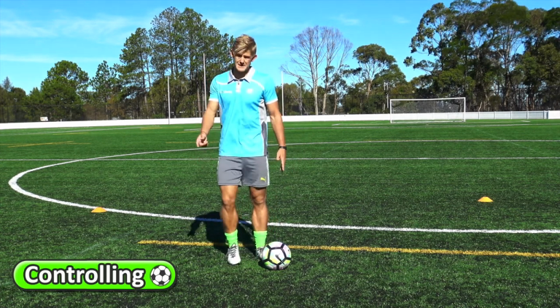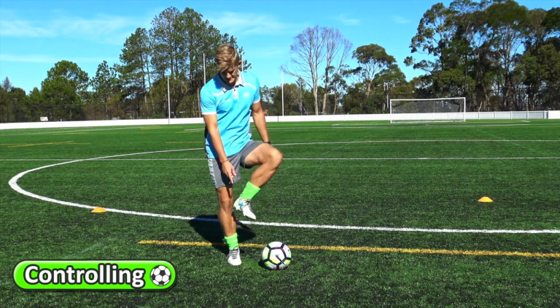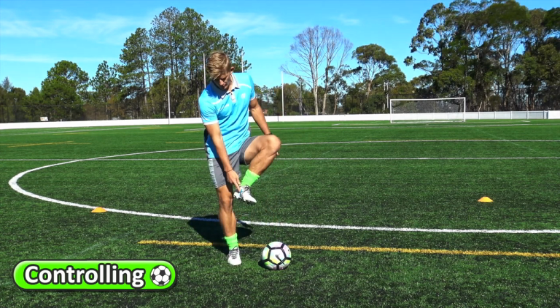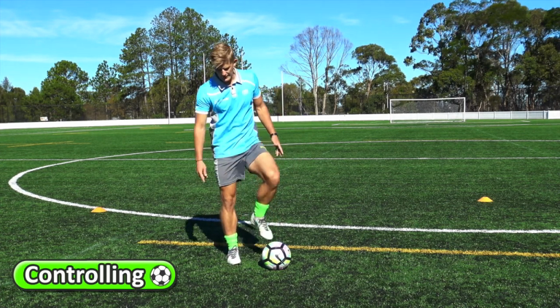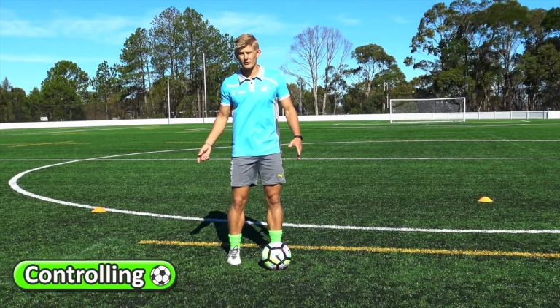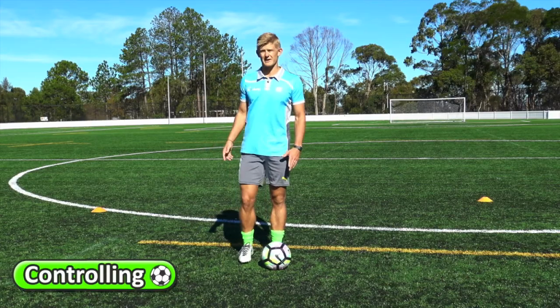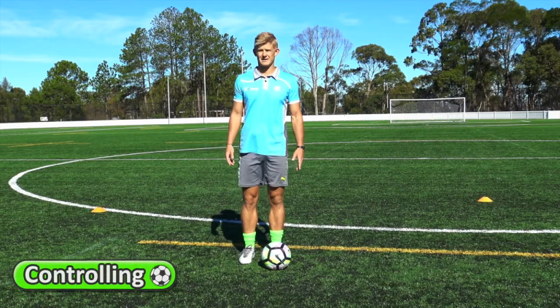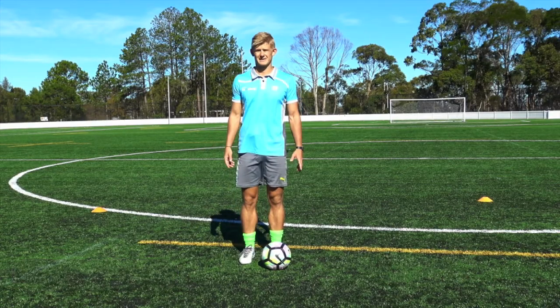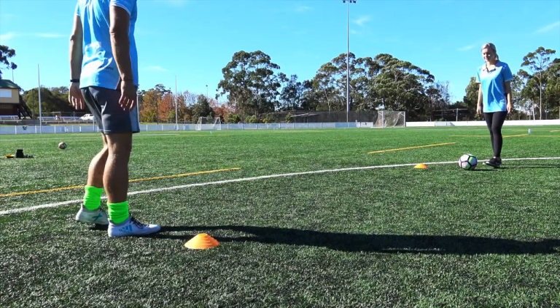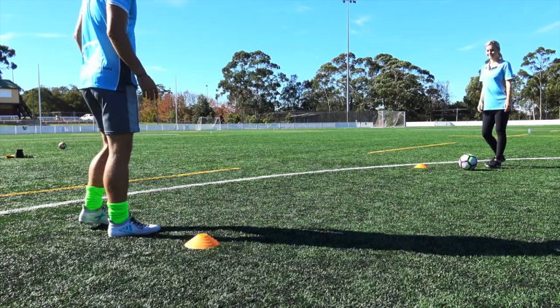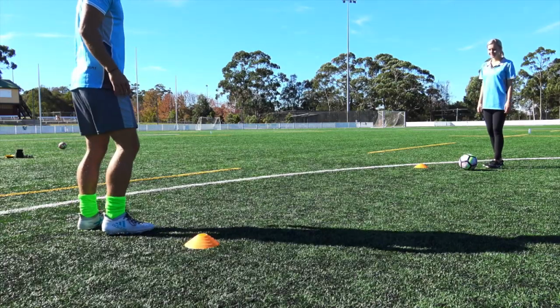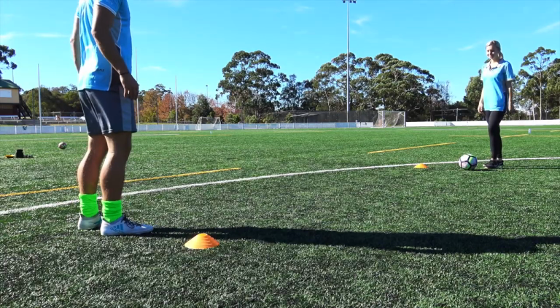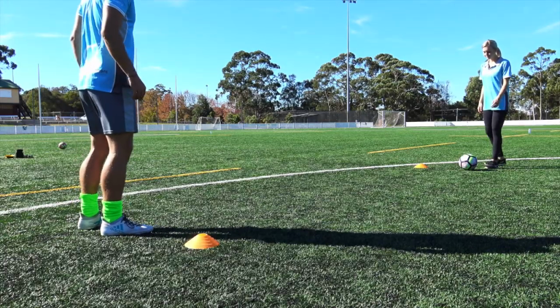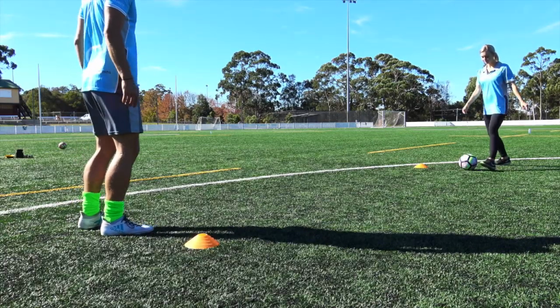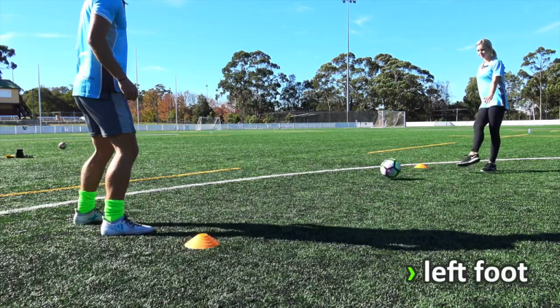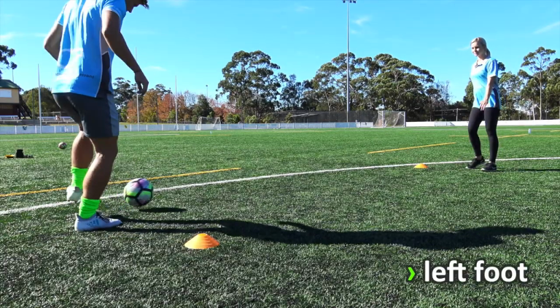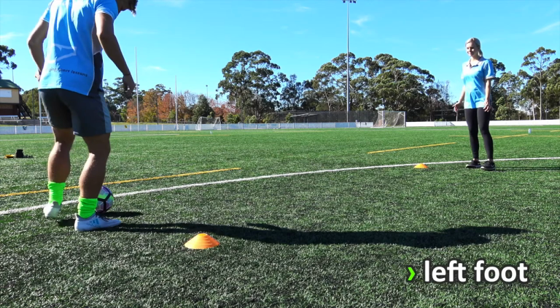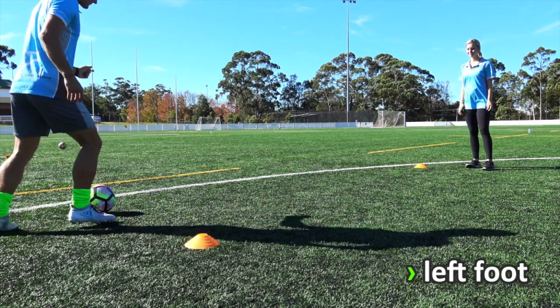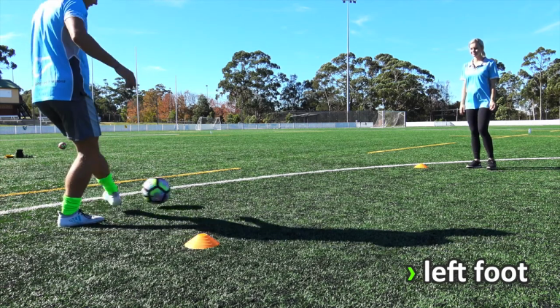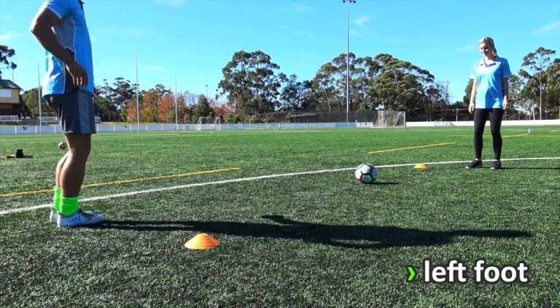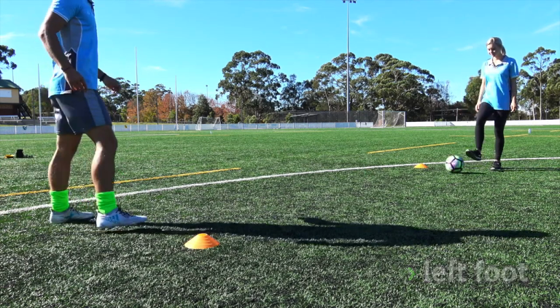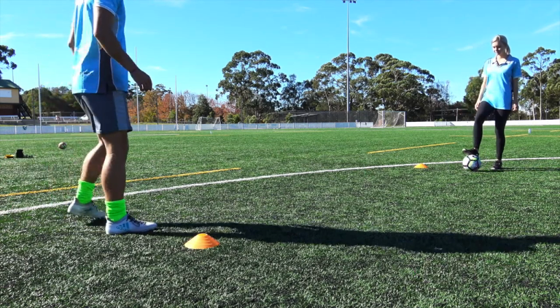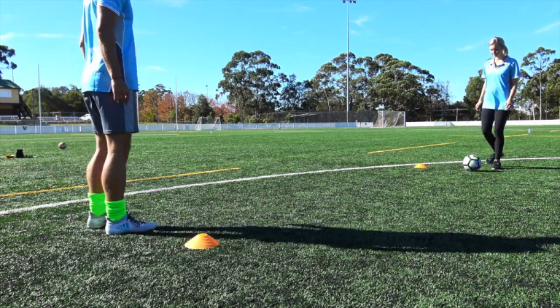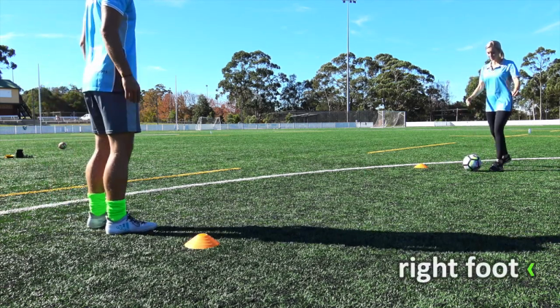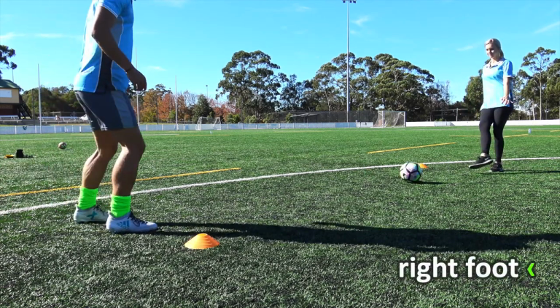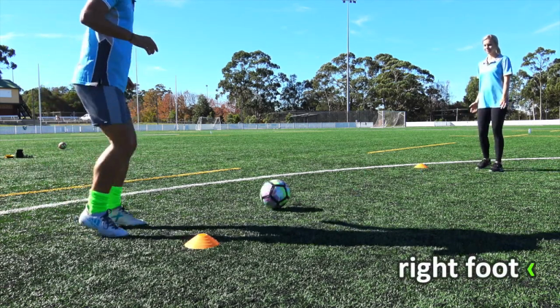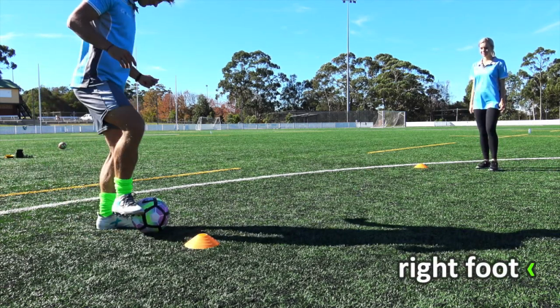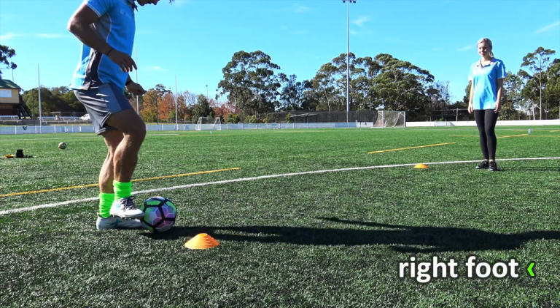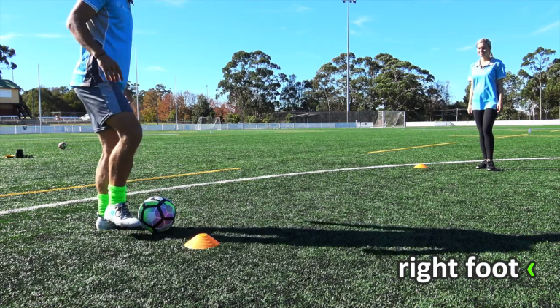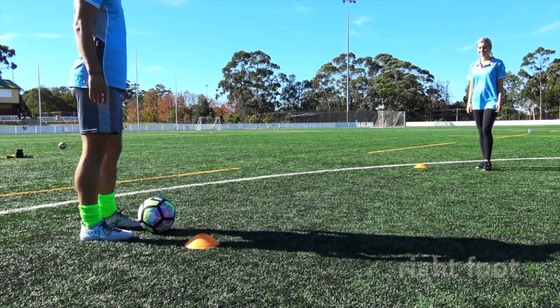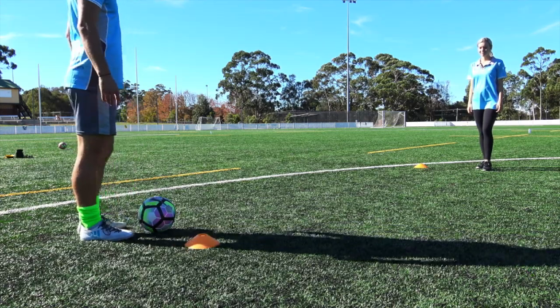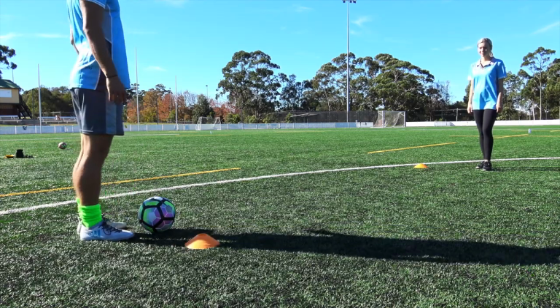Obviously practice both your left and right feet, using the inside of your foot to trap the ball — that's my left foot and now my right foot, using that inside part of the foot.